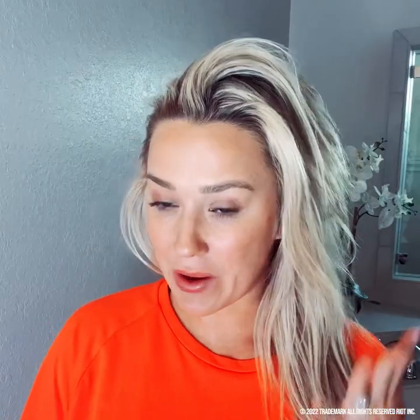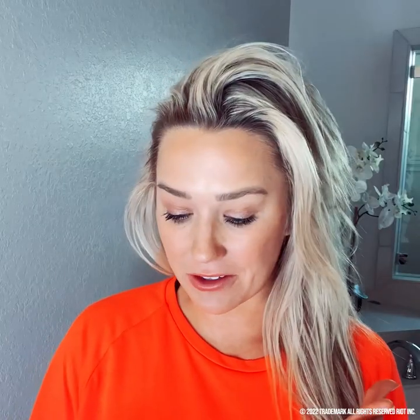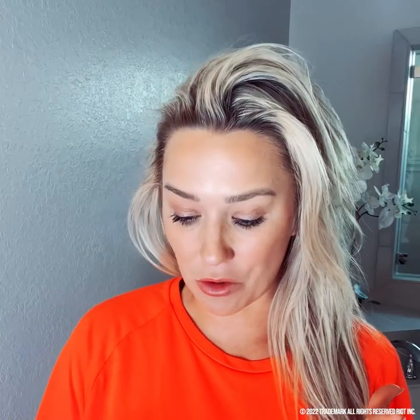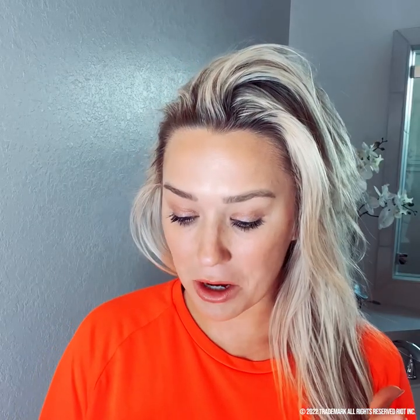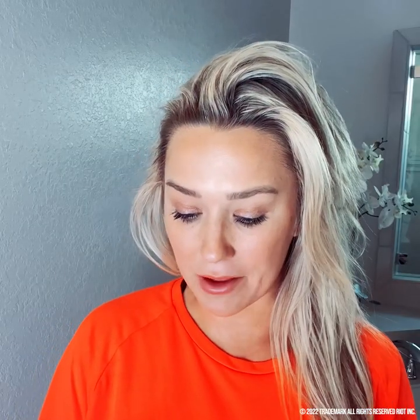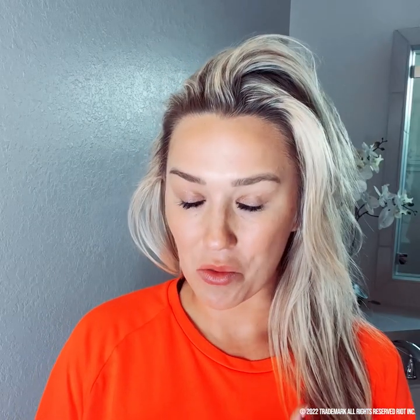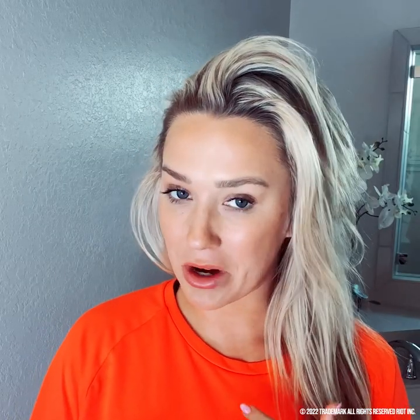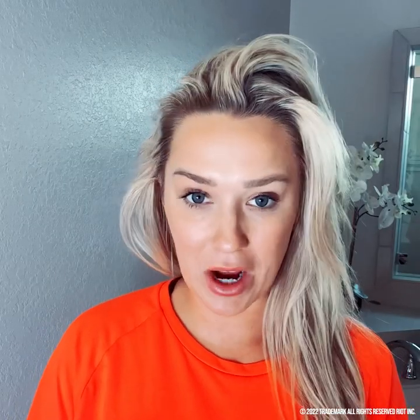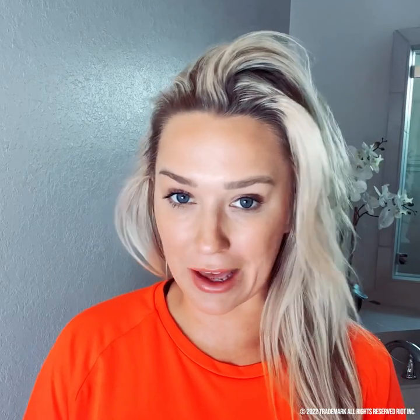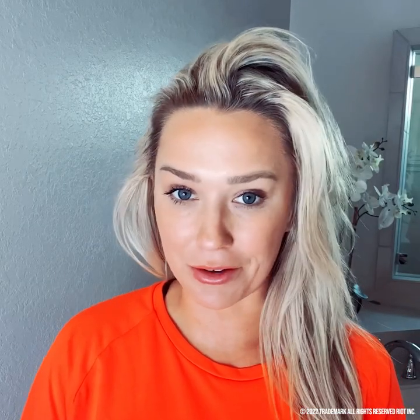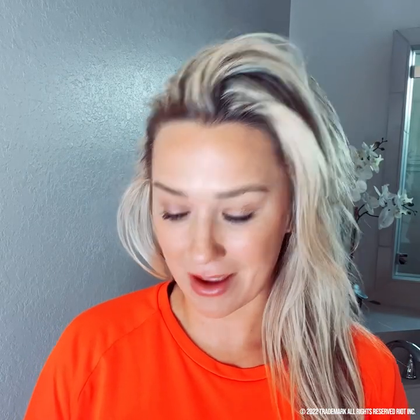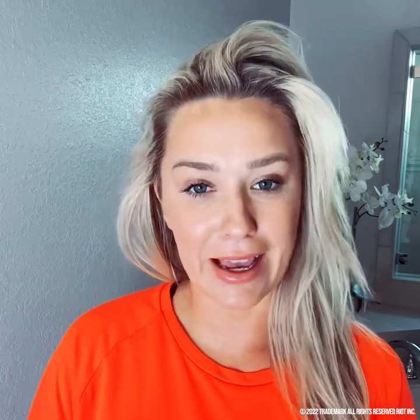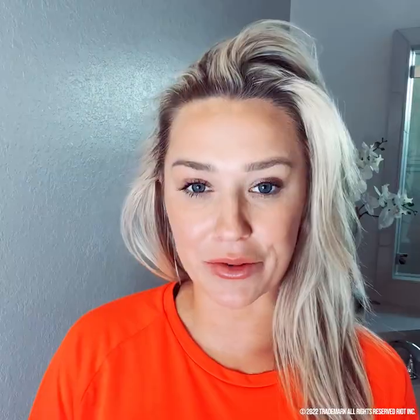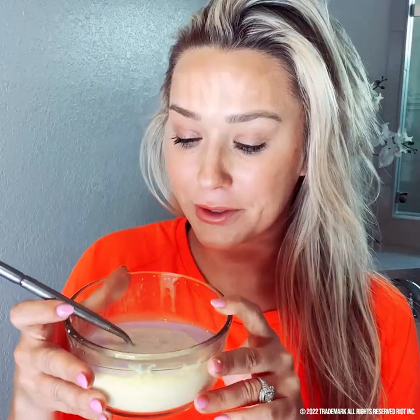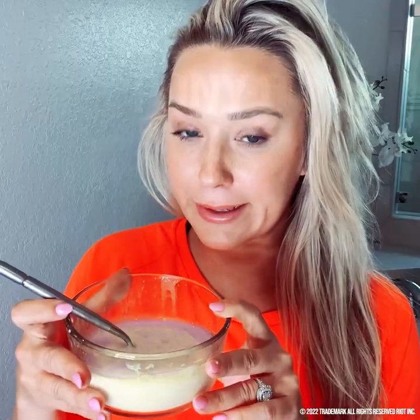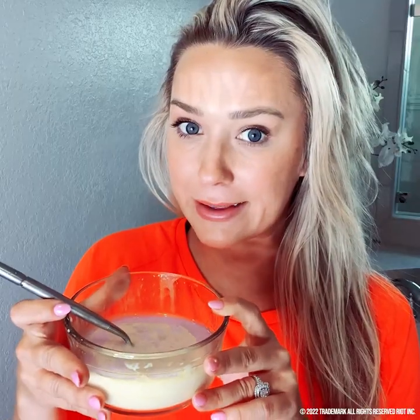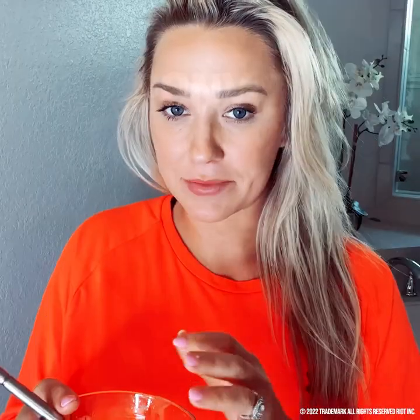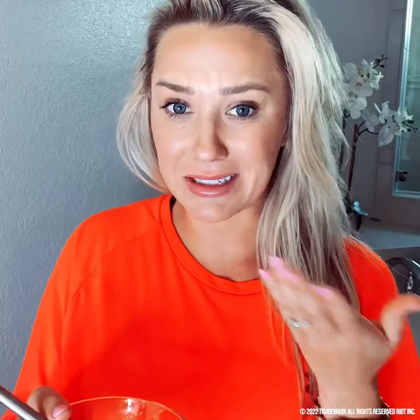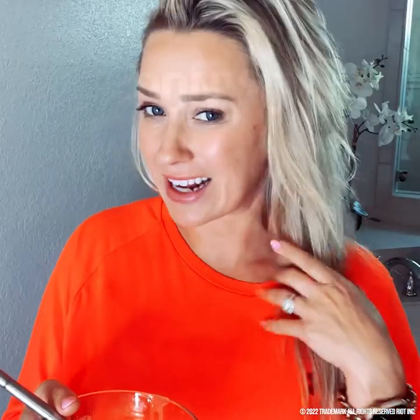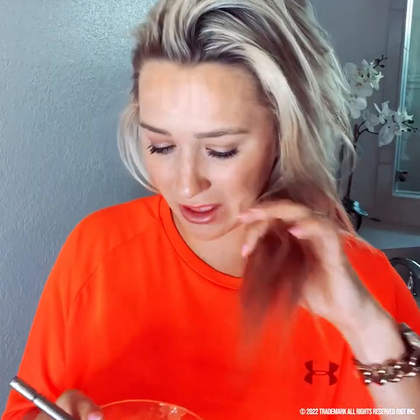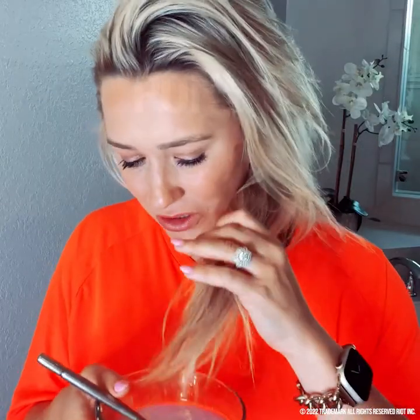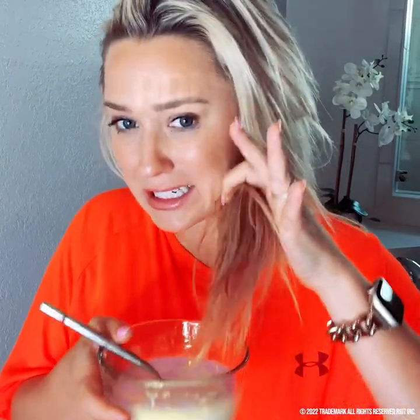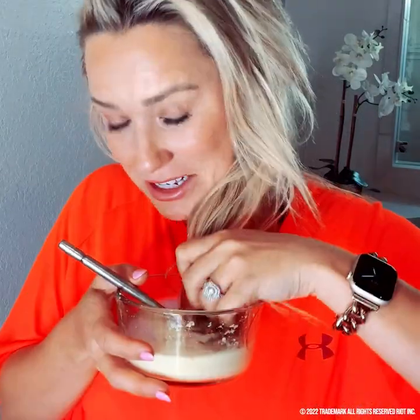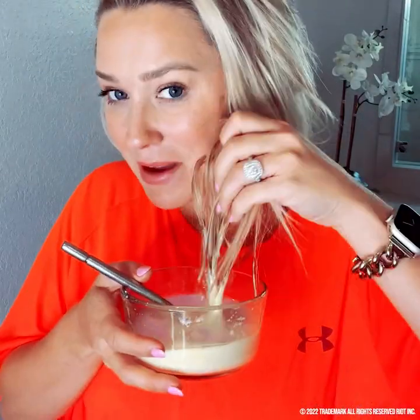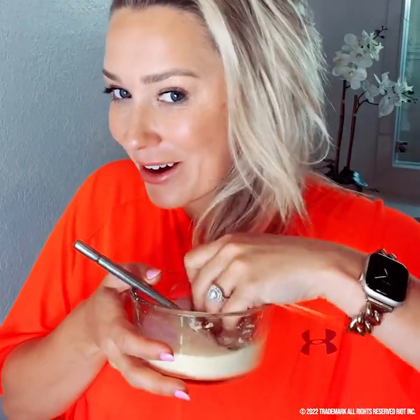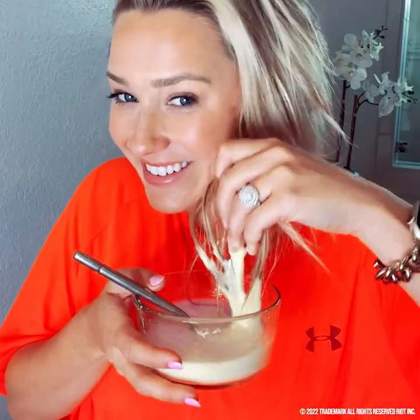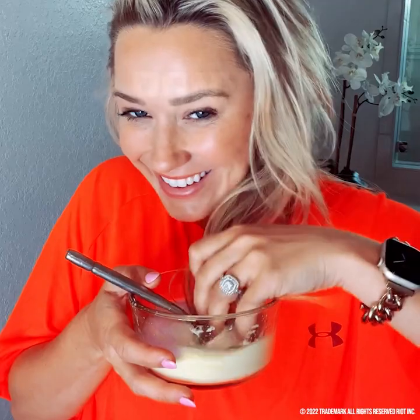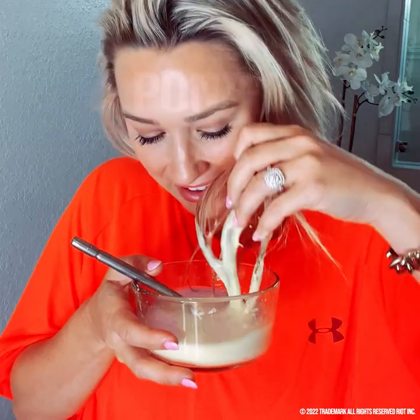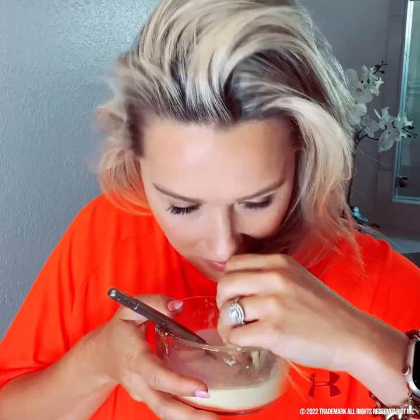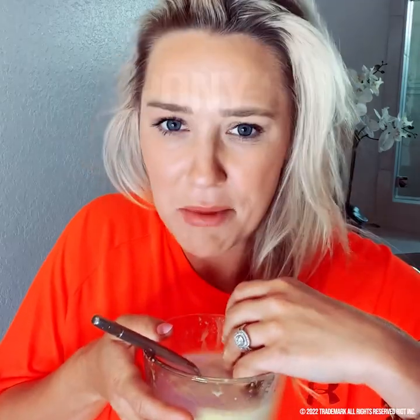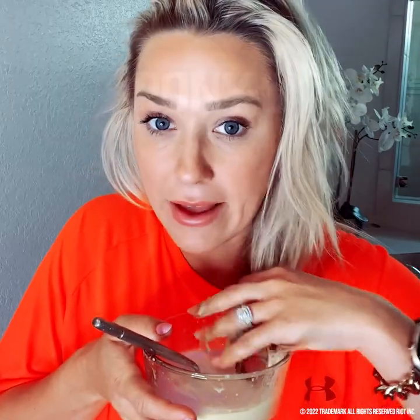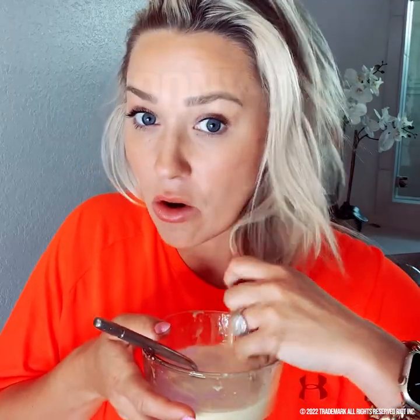I have no idea if this is going to work, but we're going to try together and see how it goes. So let's get messy. I'm just going to dig in — do you just dip? Dipping my hair? Doesn't smell bad at all.